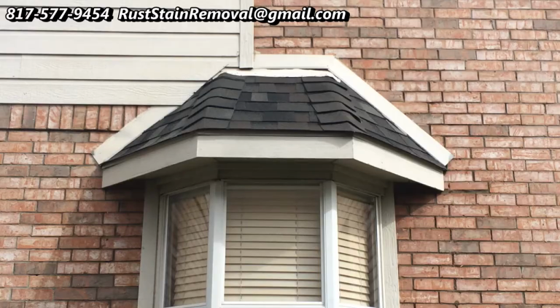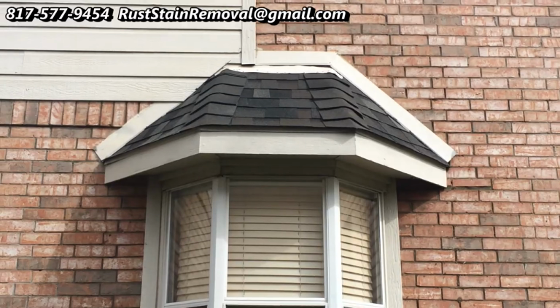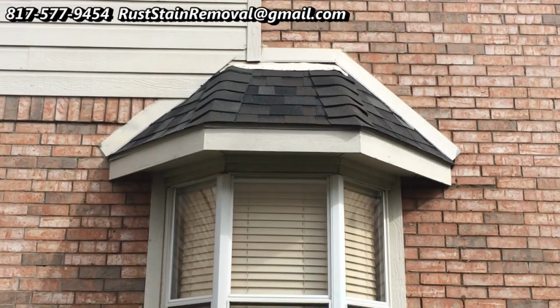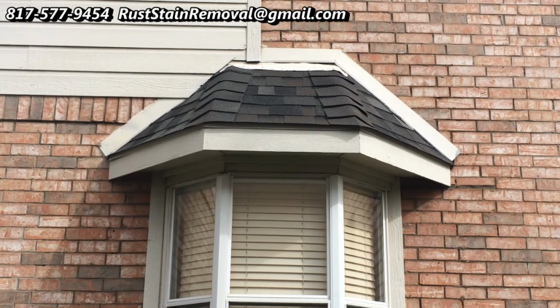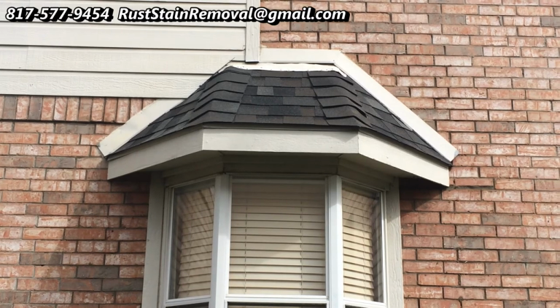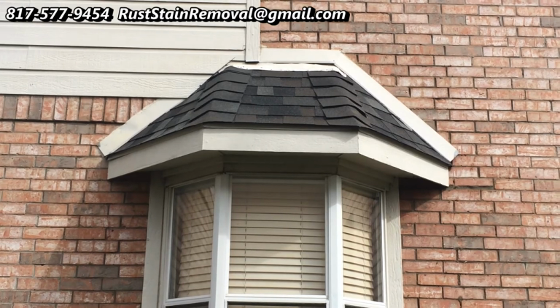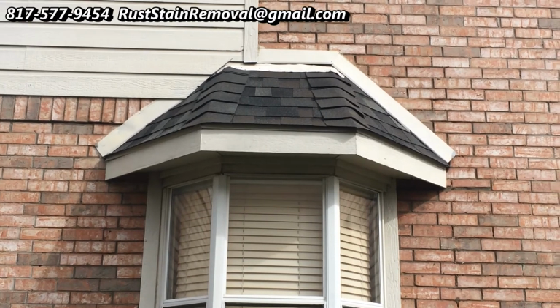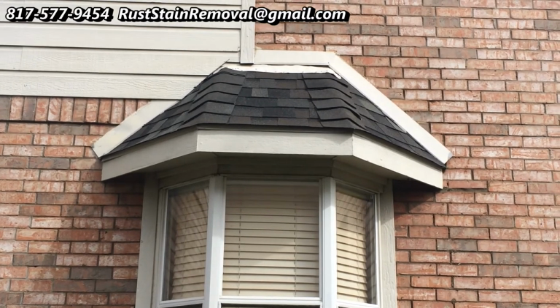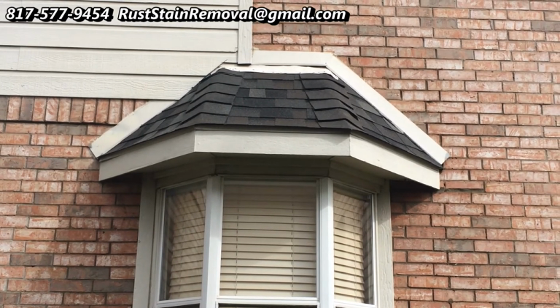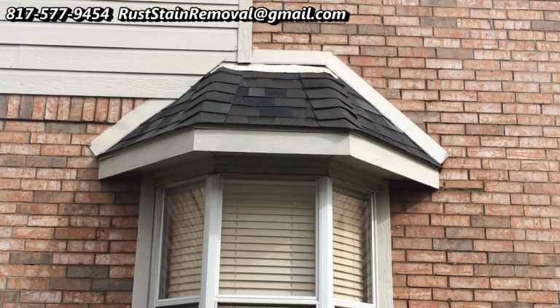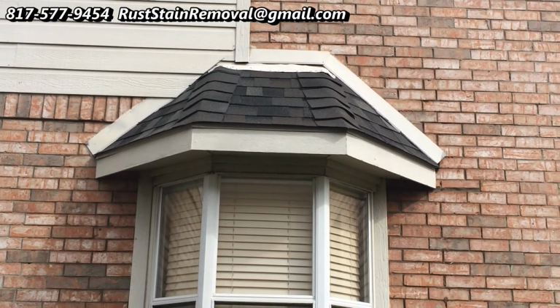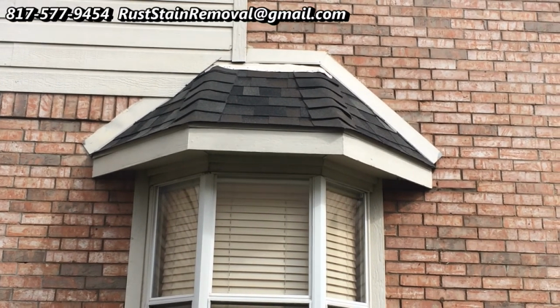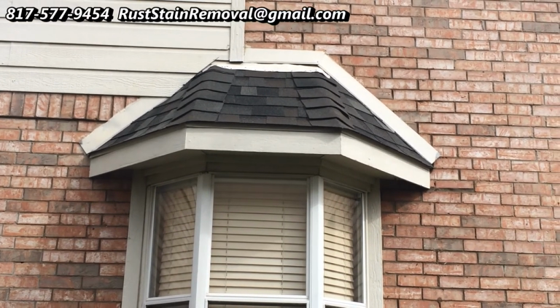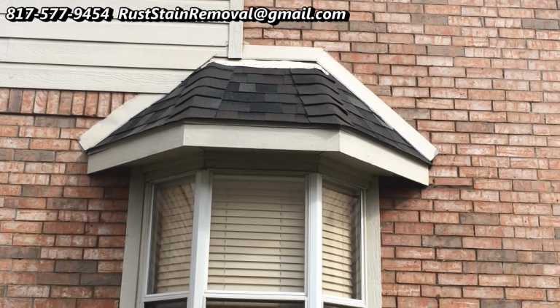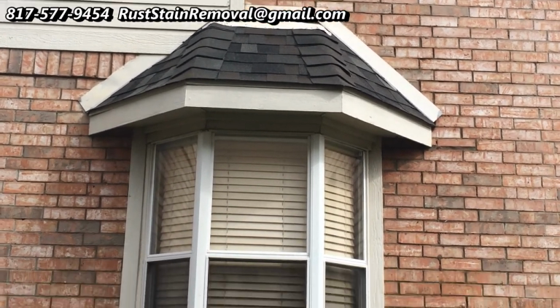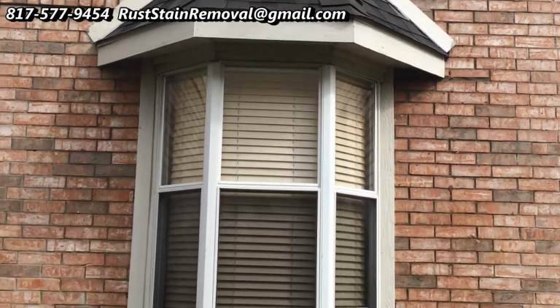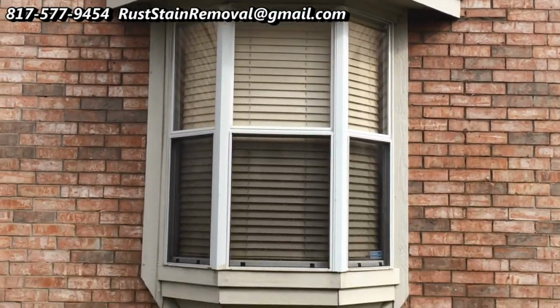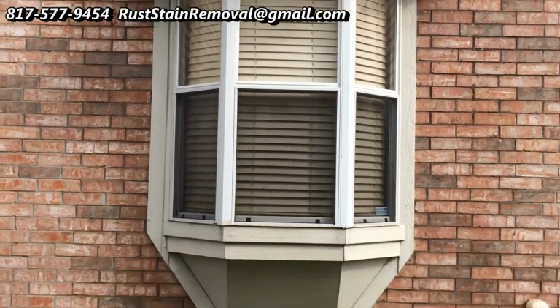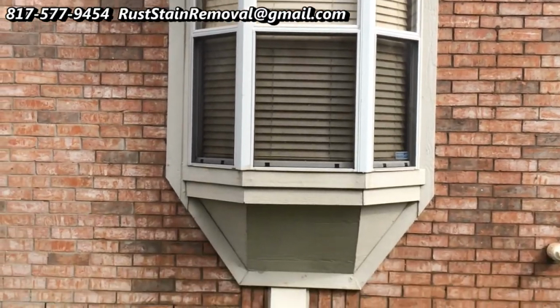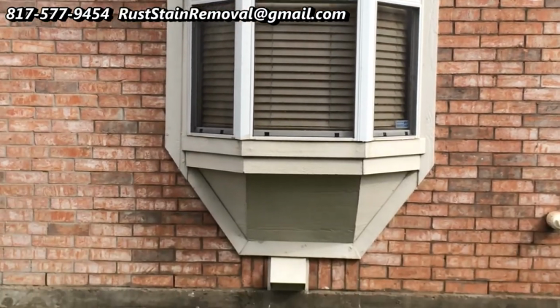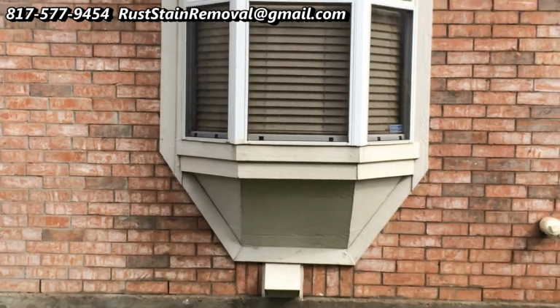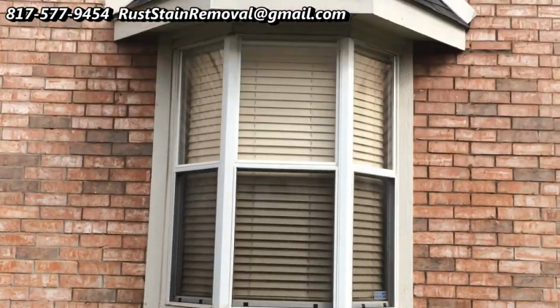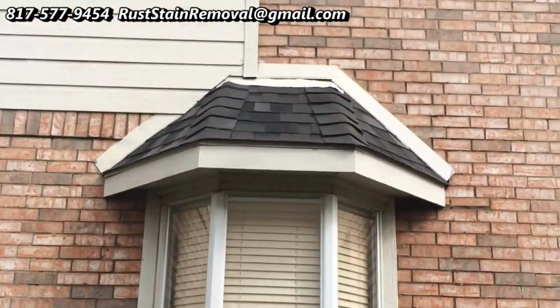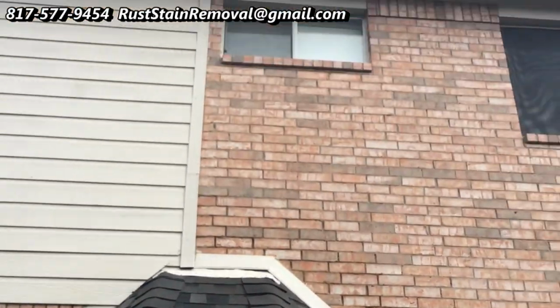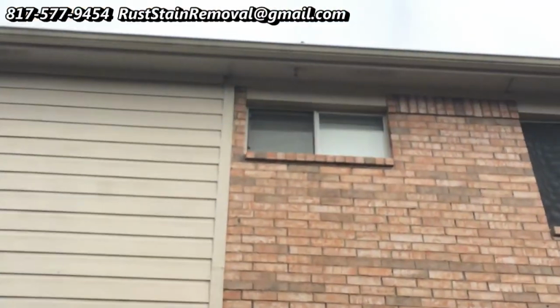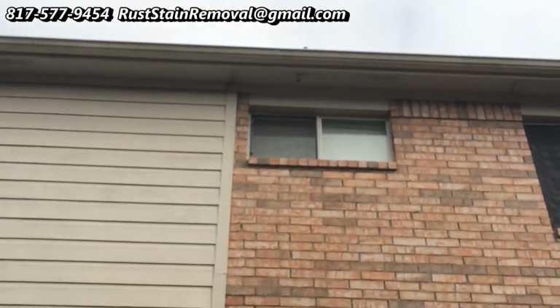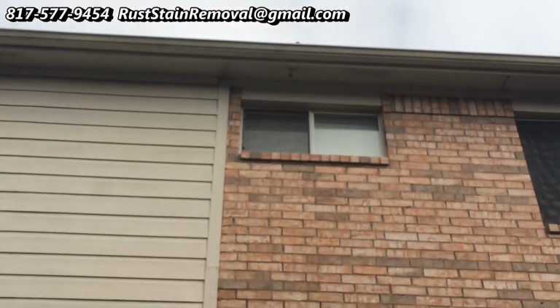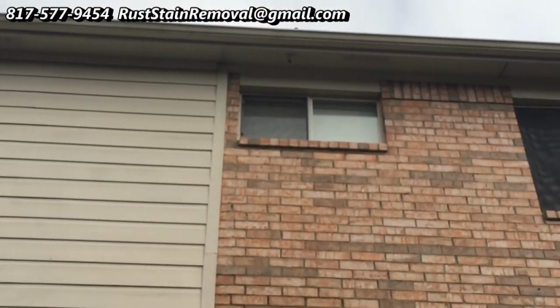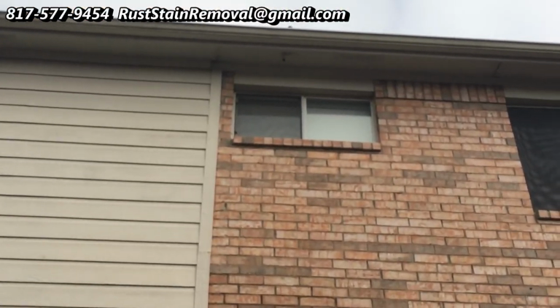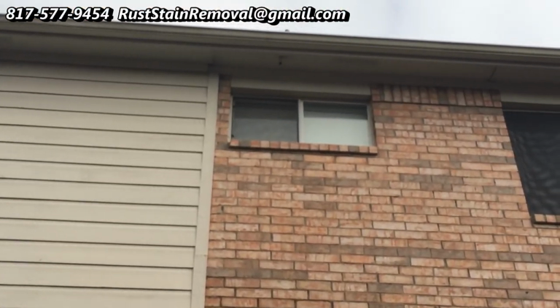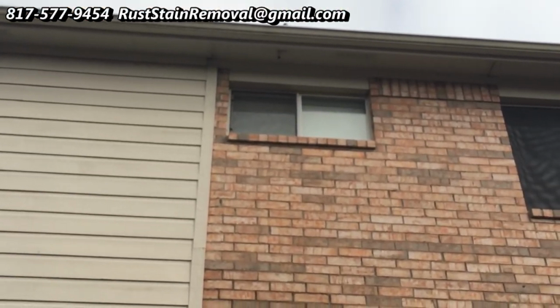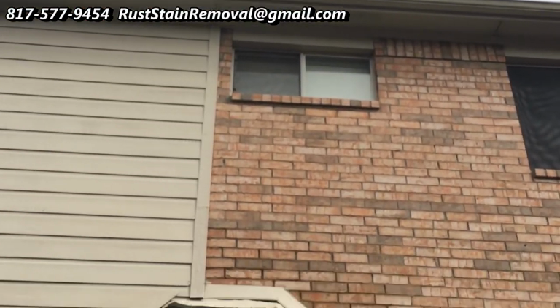Well, here we are, successfully taking care of these rust stains. They were coming from that AC vent.